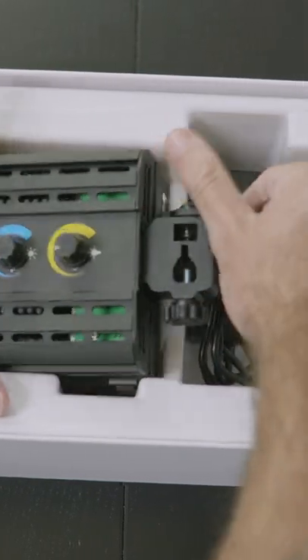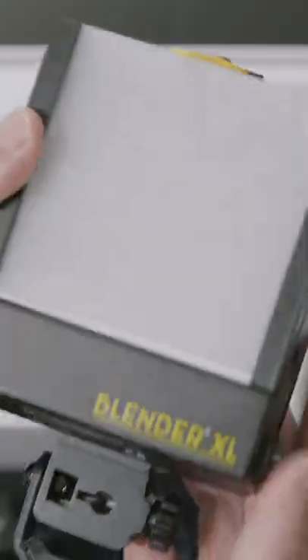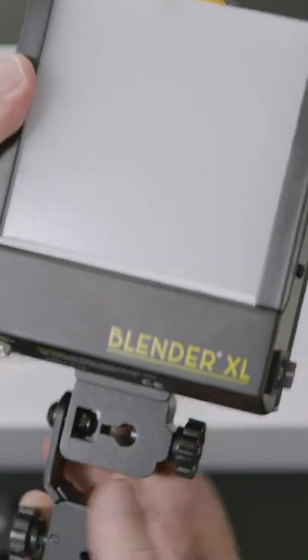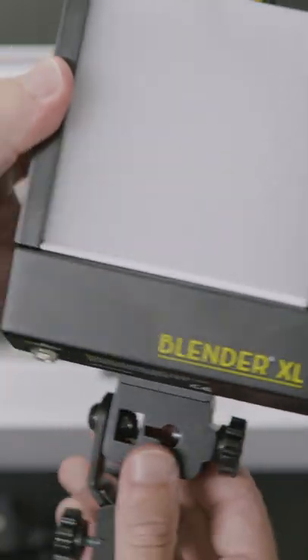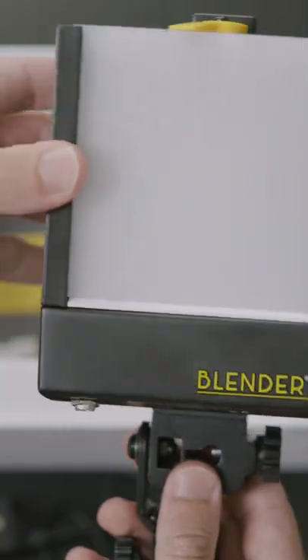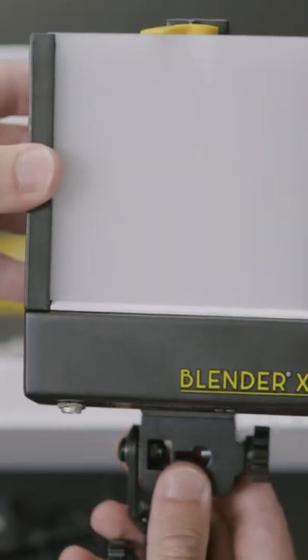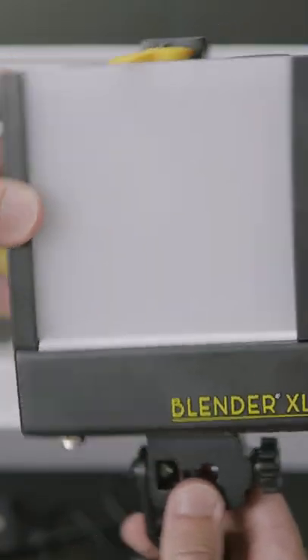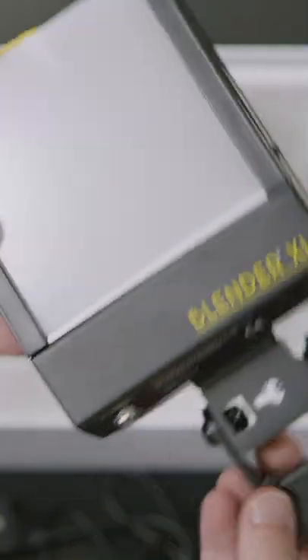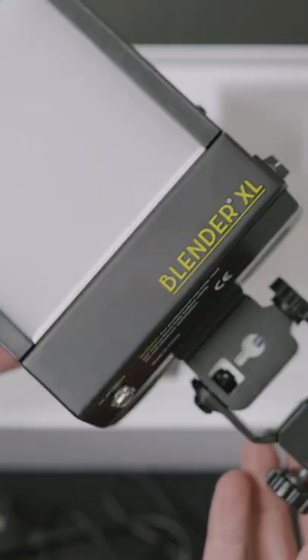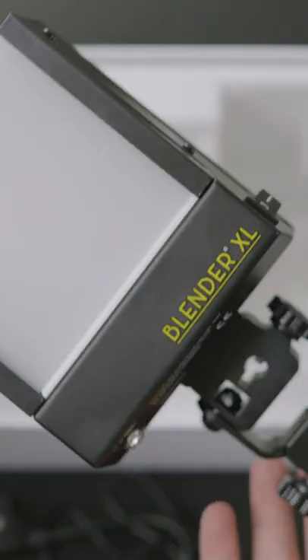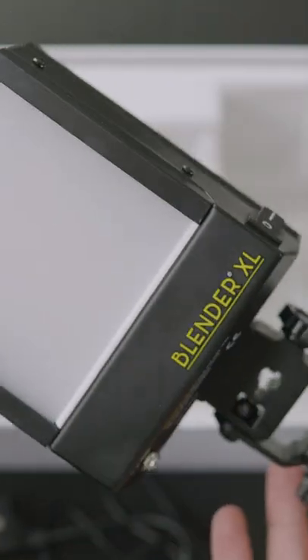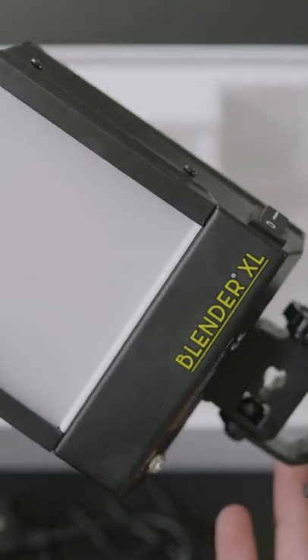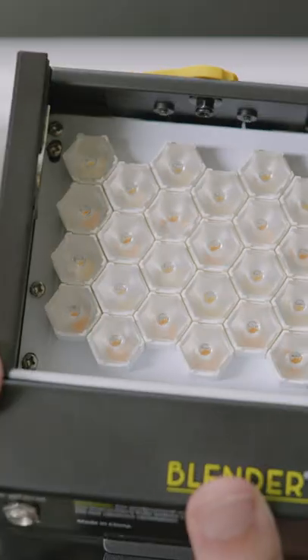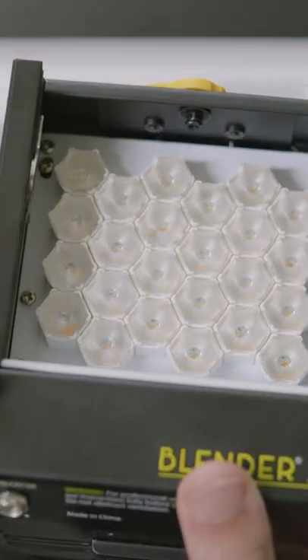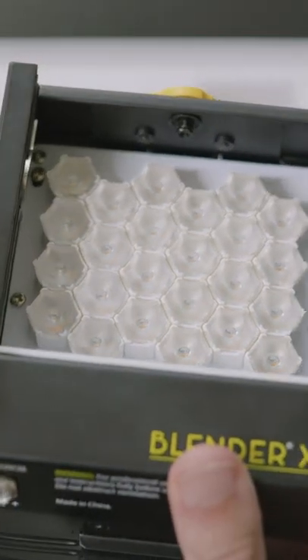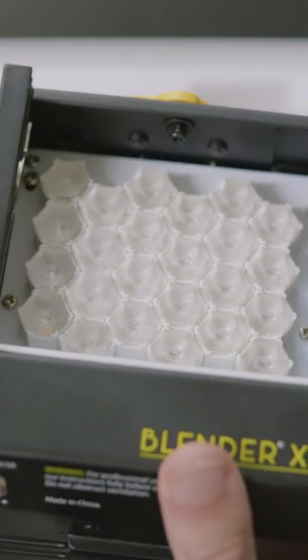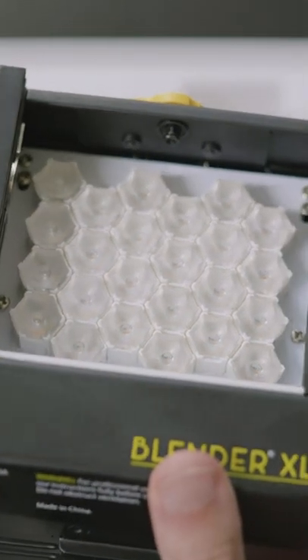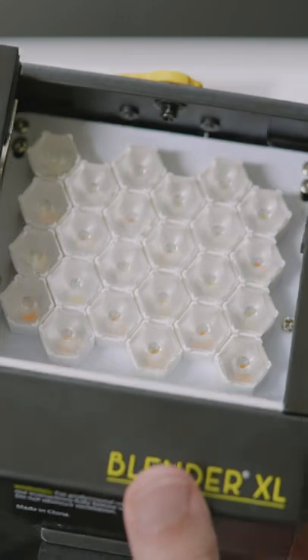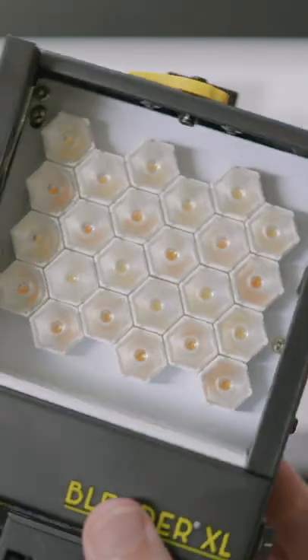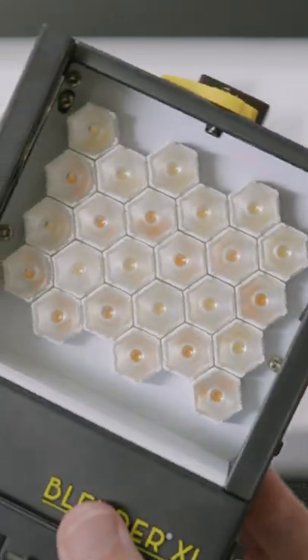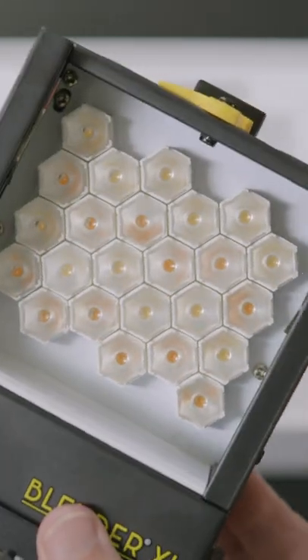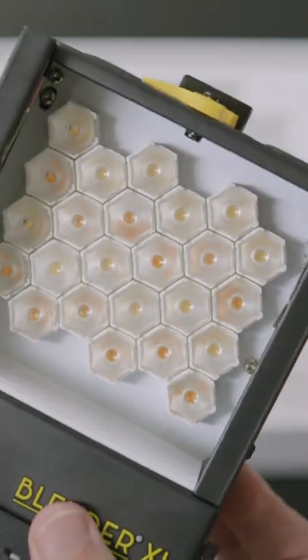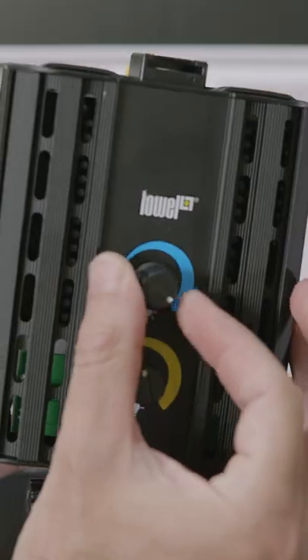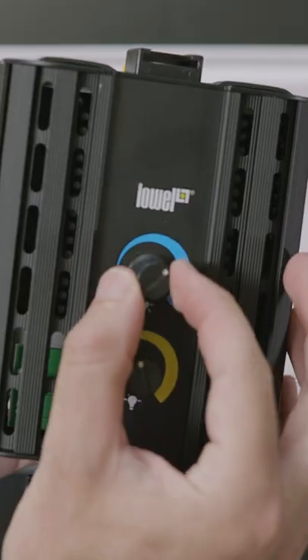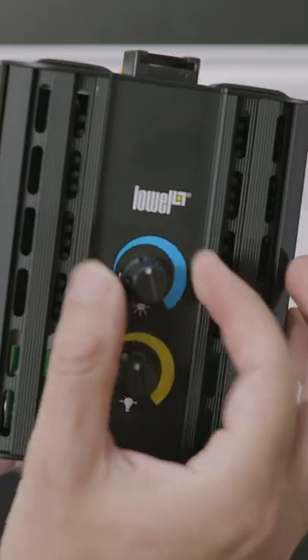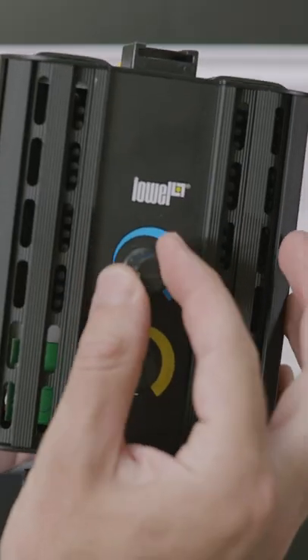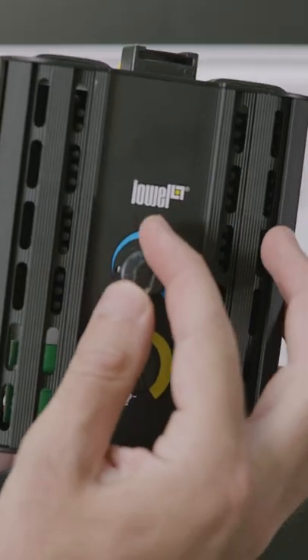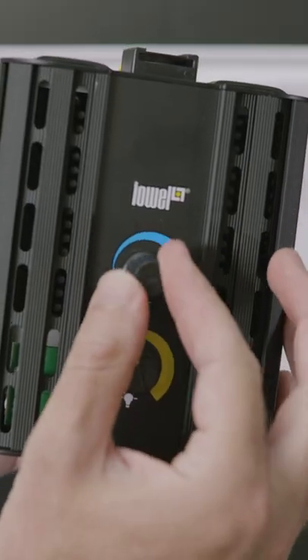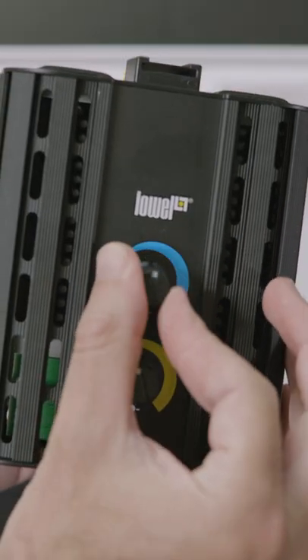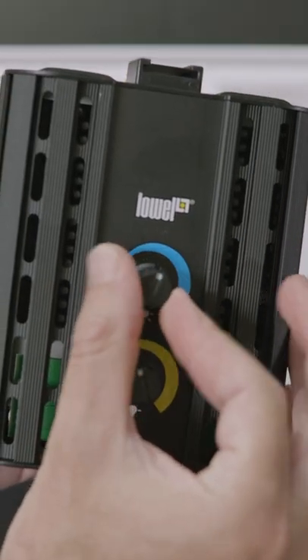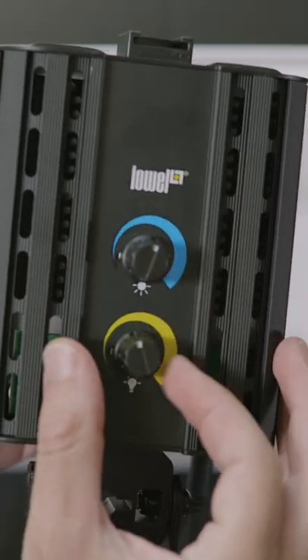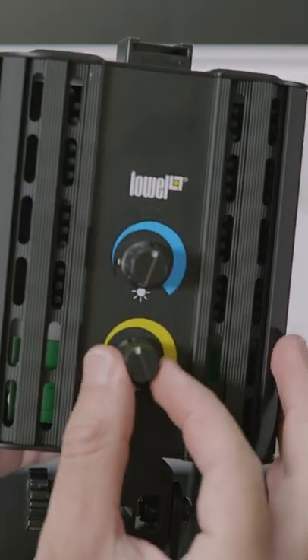The very first impression you get from handling this is the amazingly impressive build quality. It's all metal construction, really easy to operate with the bicolor dimmable knobs on the back.